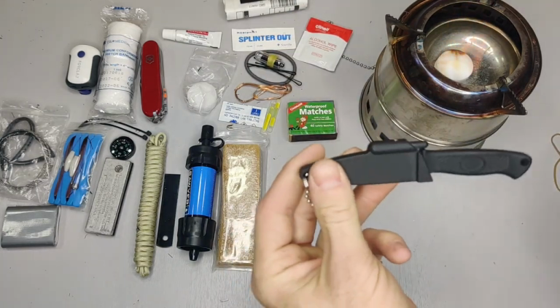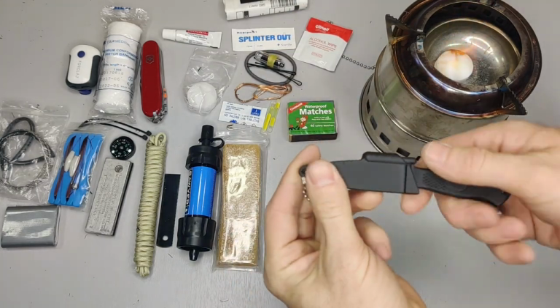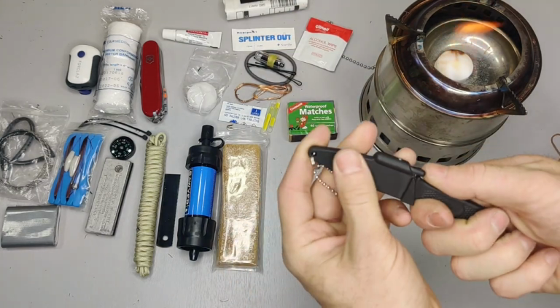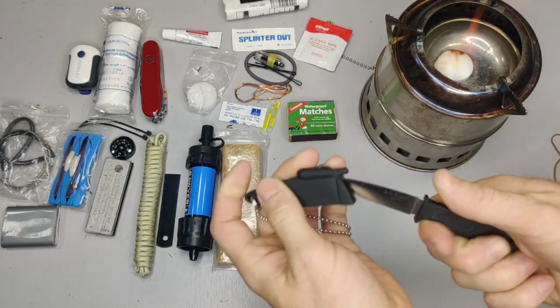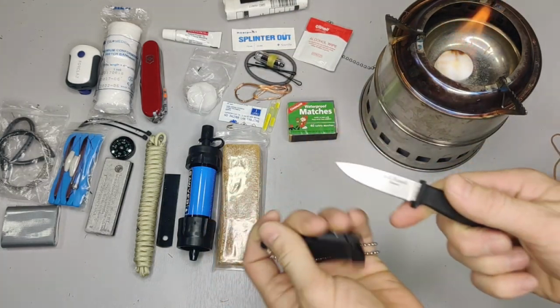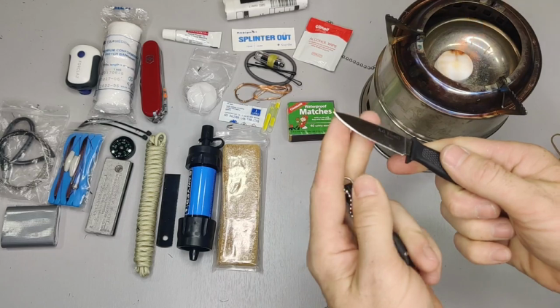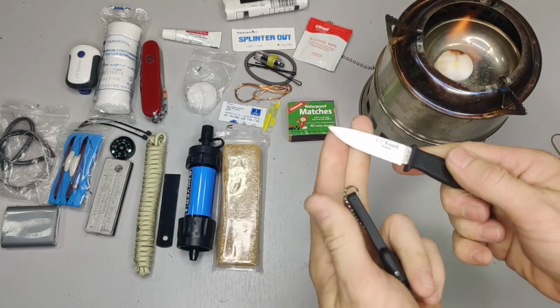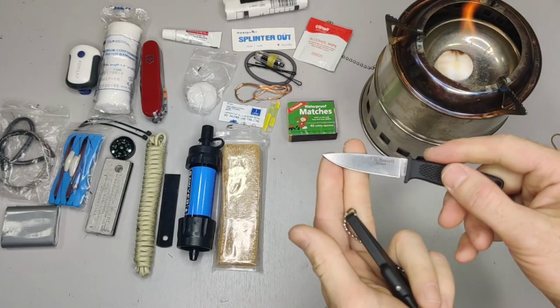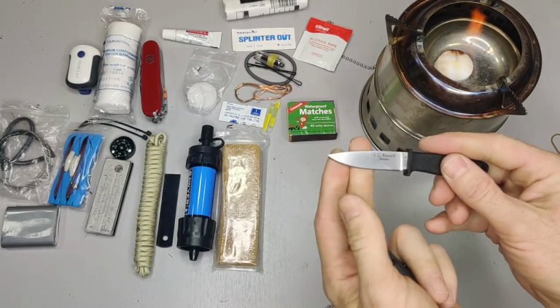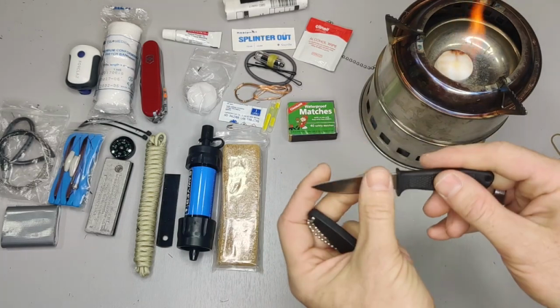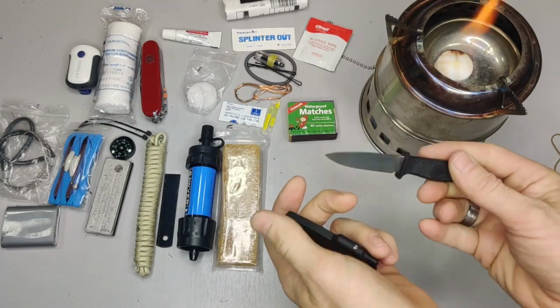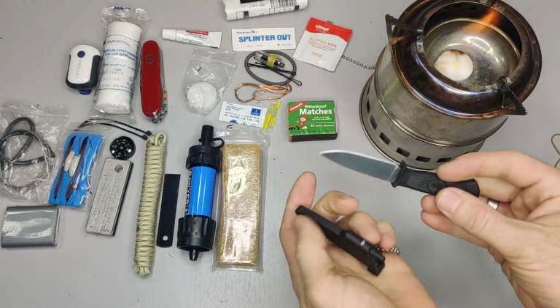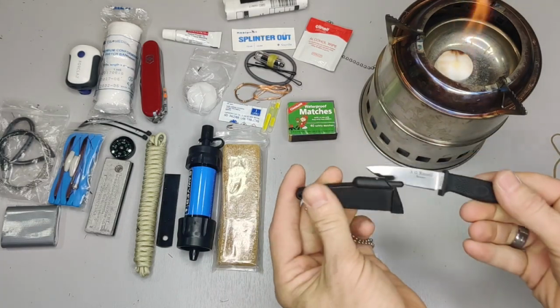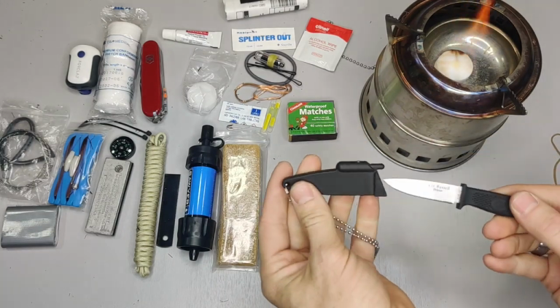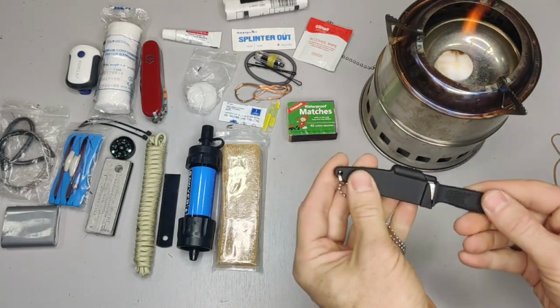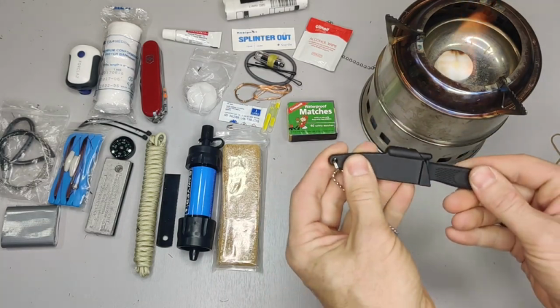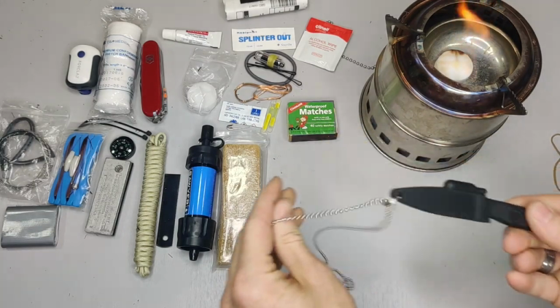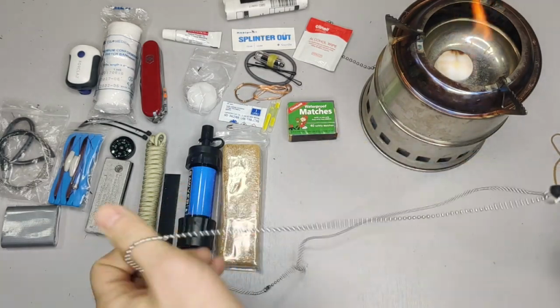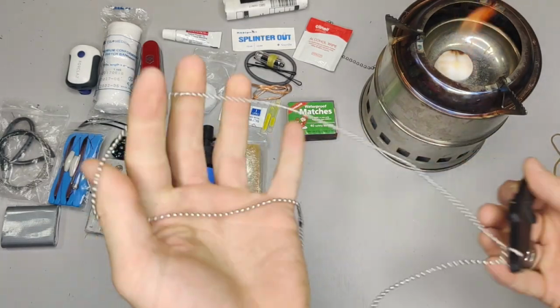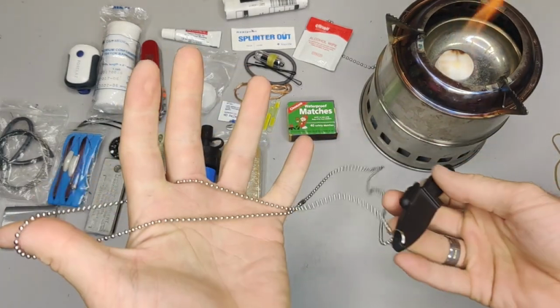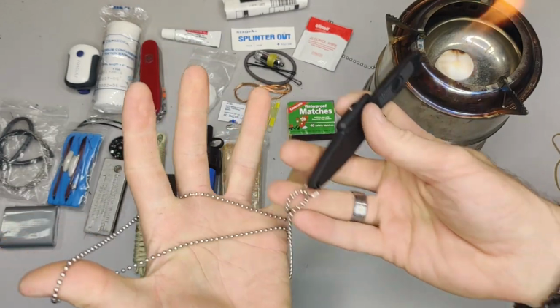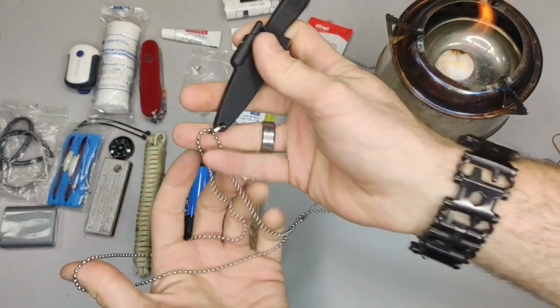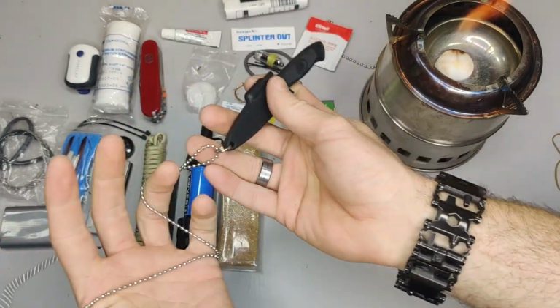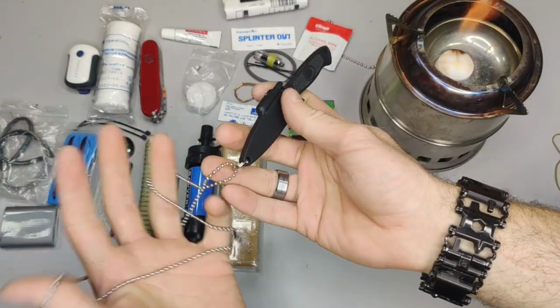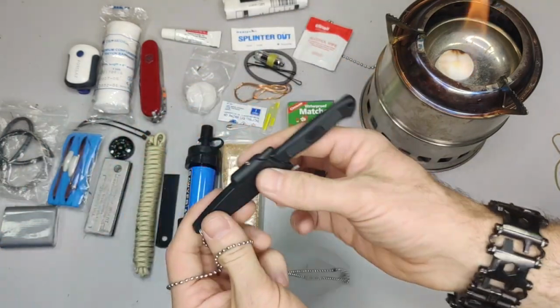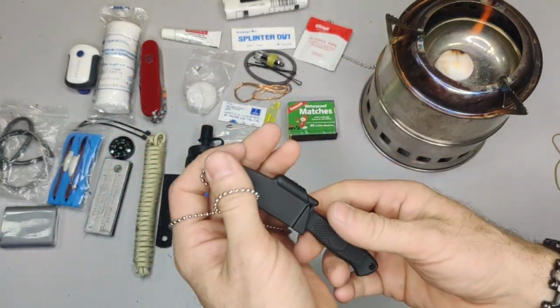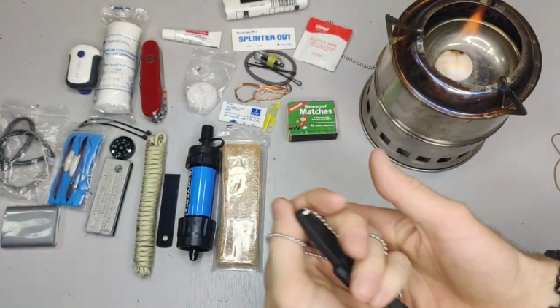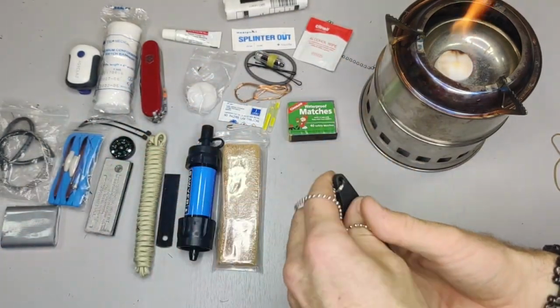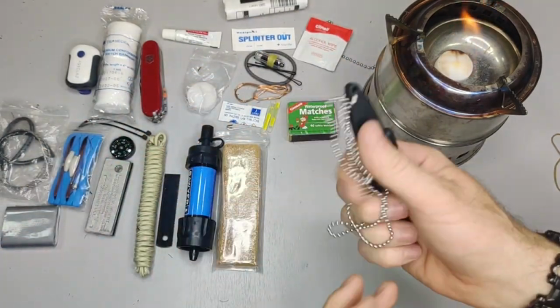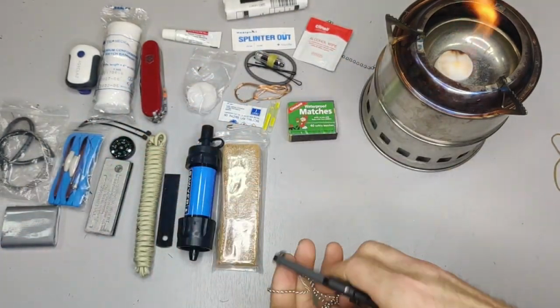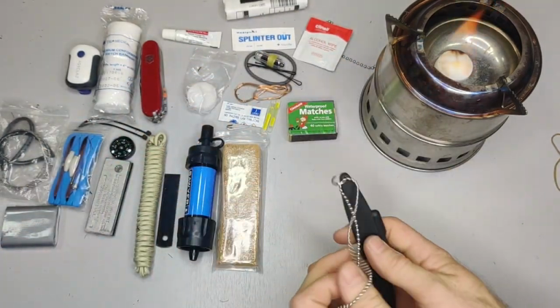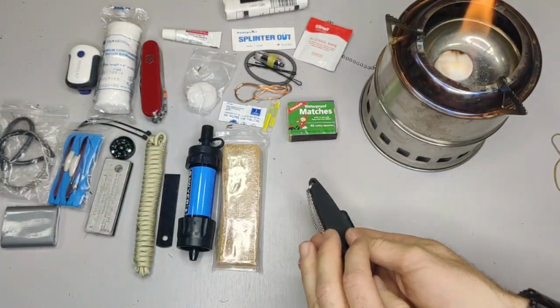Further down I have a fixed blade knife from A.G. Russell. This can be worn around your neck with the included strand, so you'd have the blade hanging and accessible.